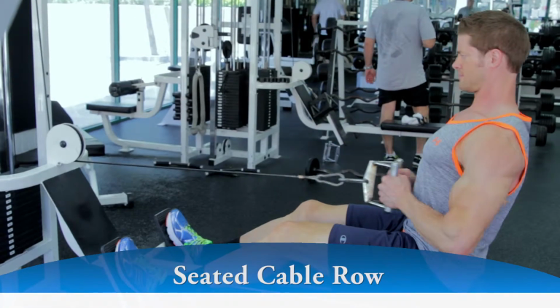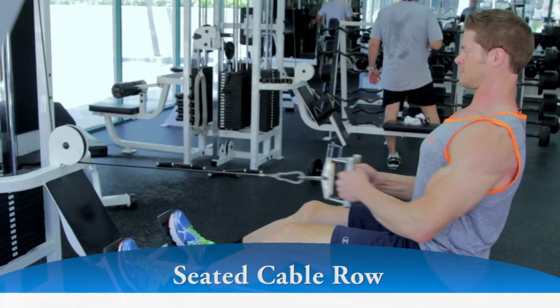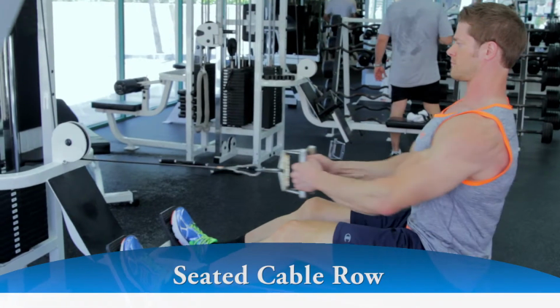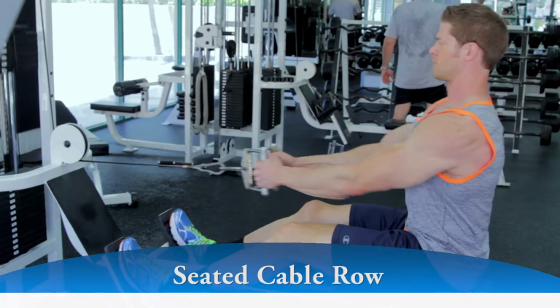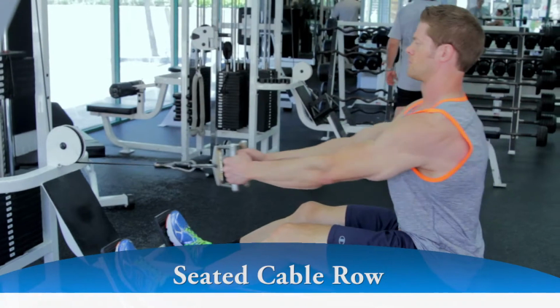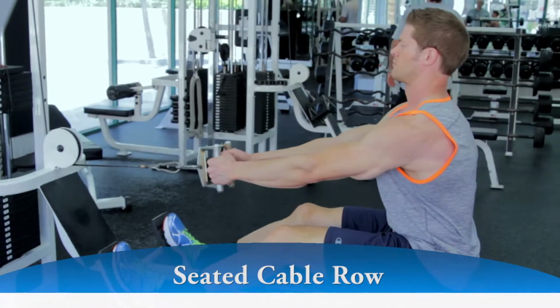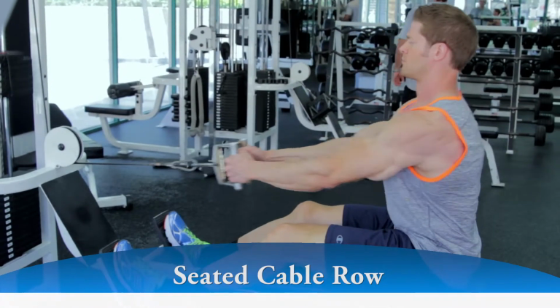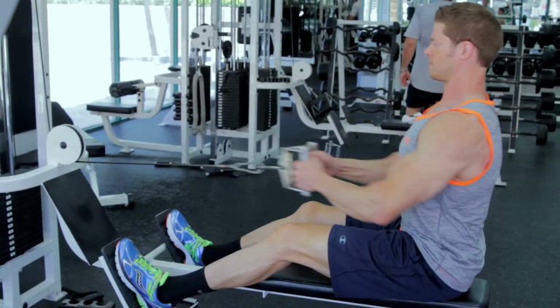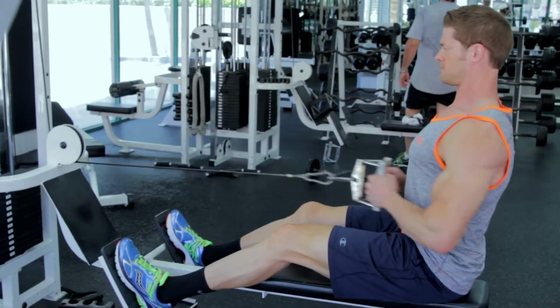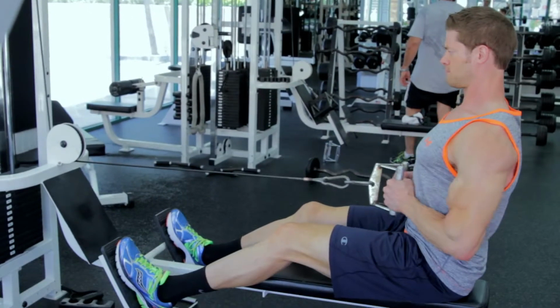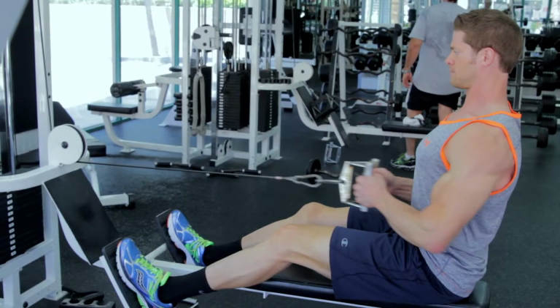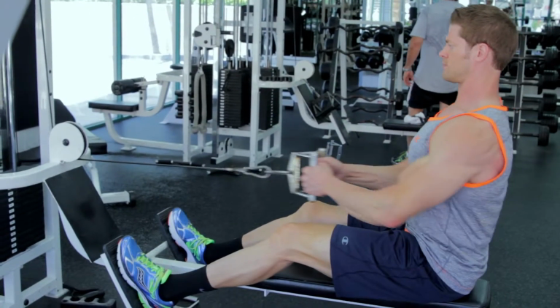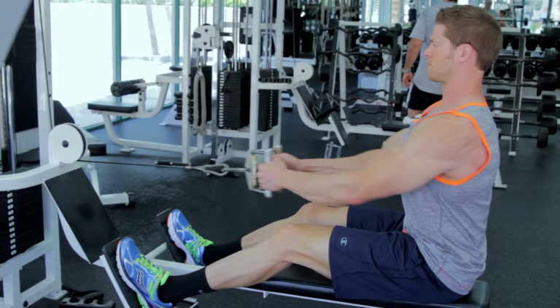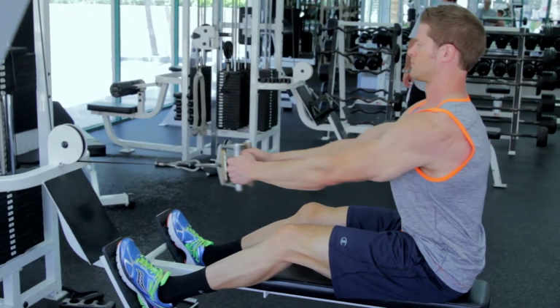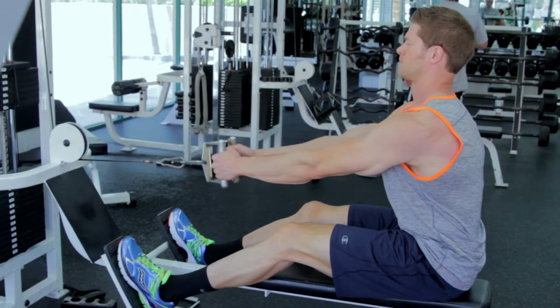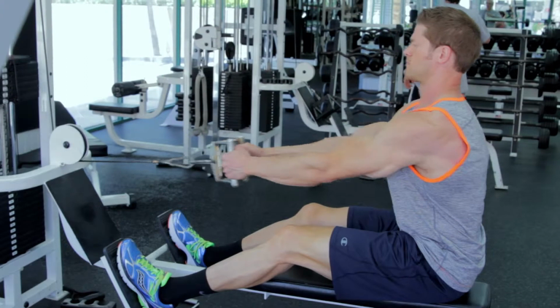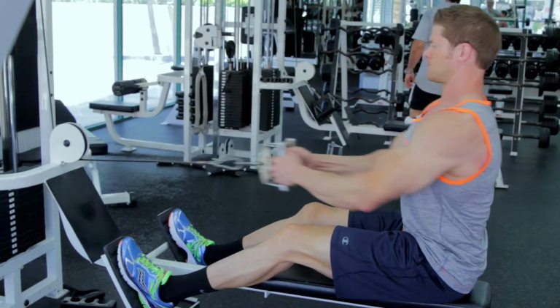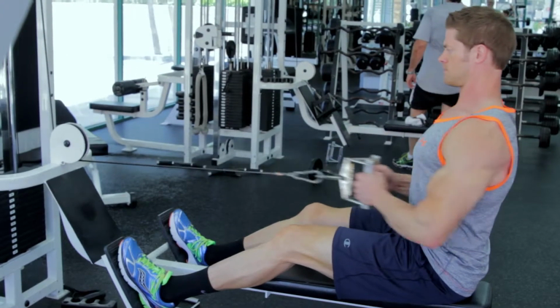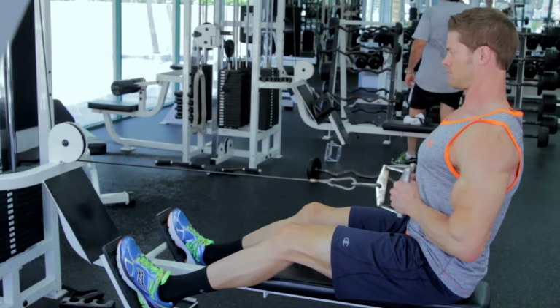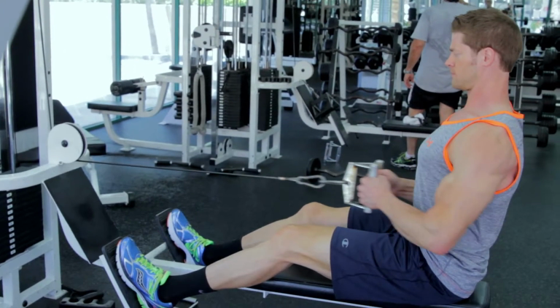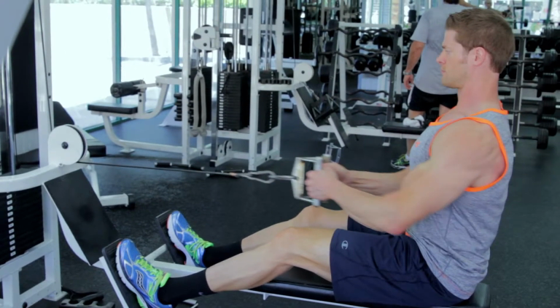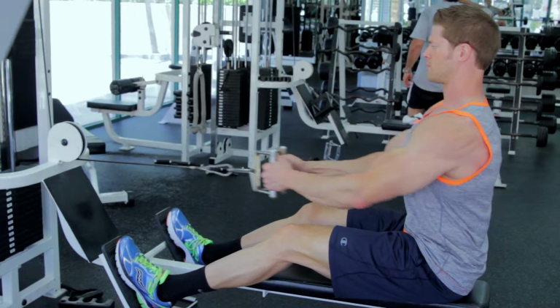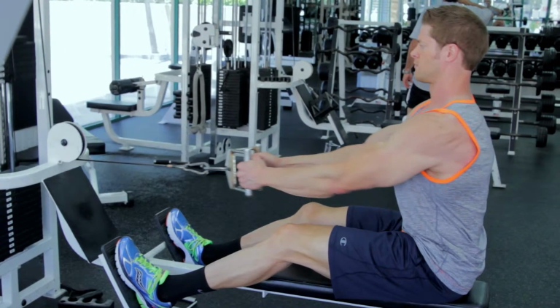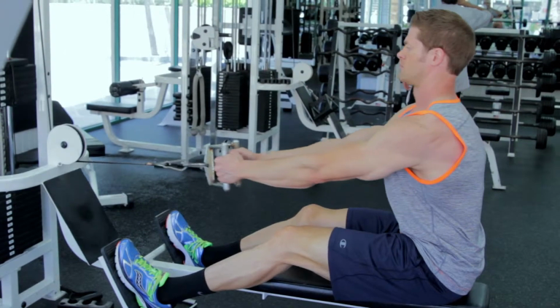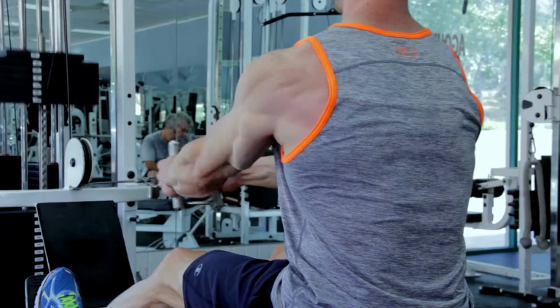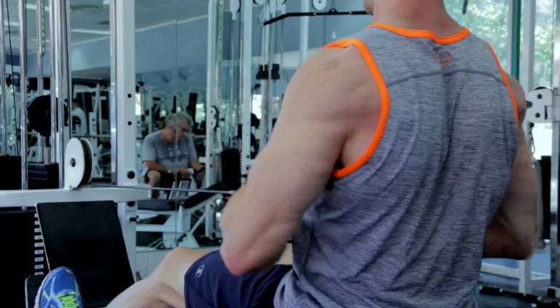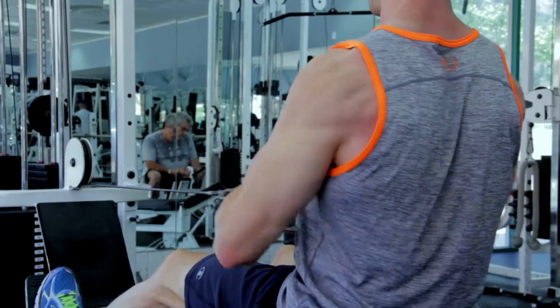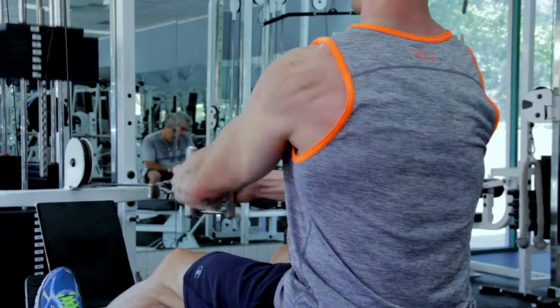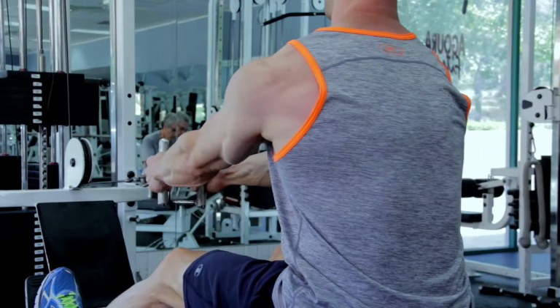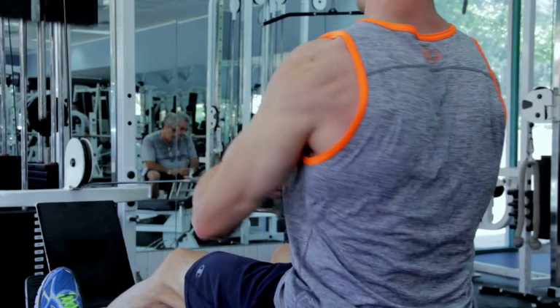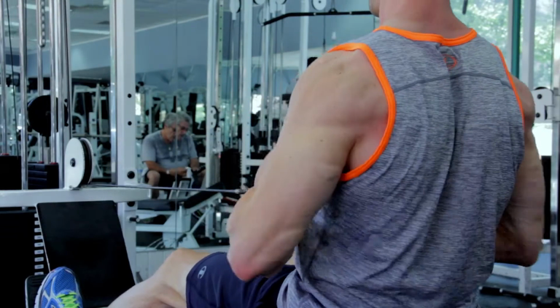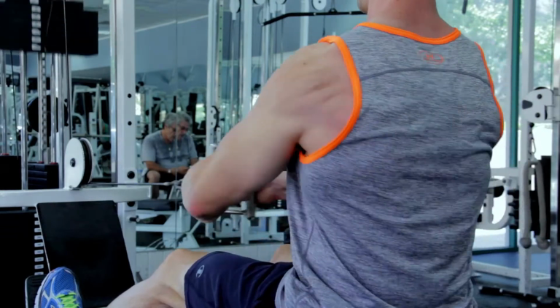Keeping the torso stationary, pull the handles back towards your torso while keeping the arms close to your body until you touch the abdomen. Focus on pulling with your back muscles and not your arms or forearms.